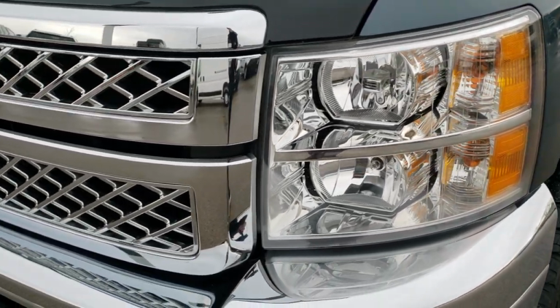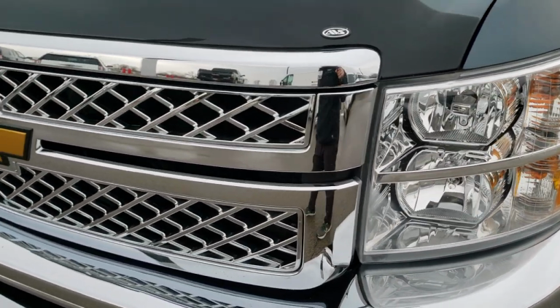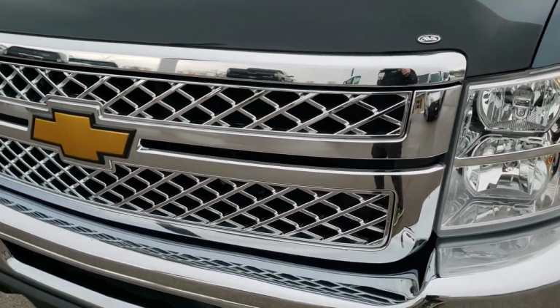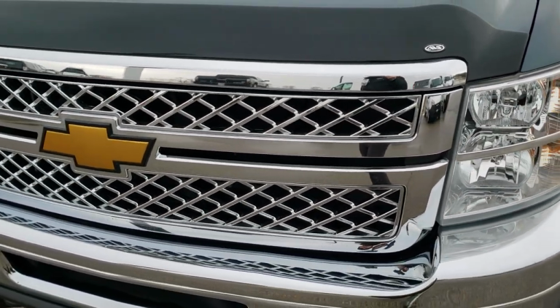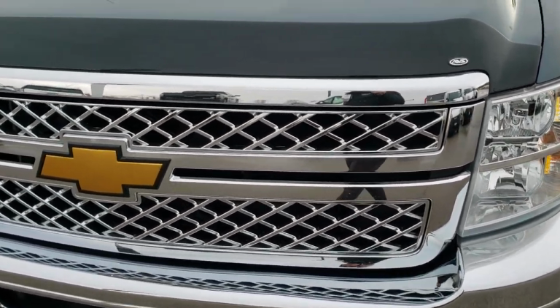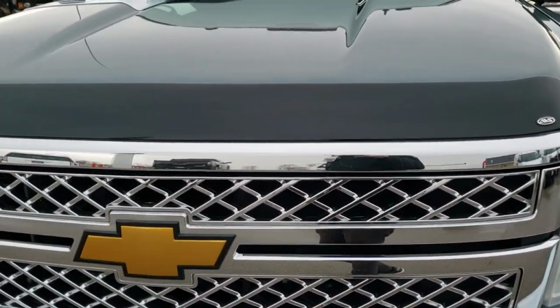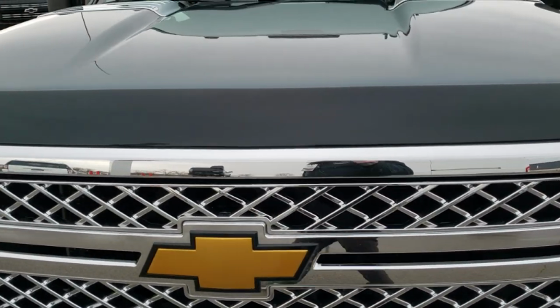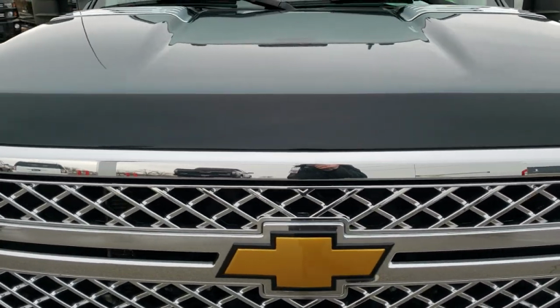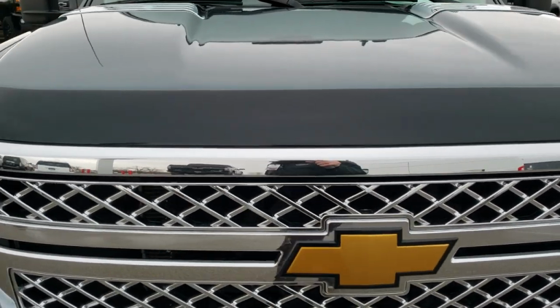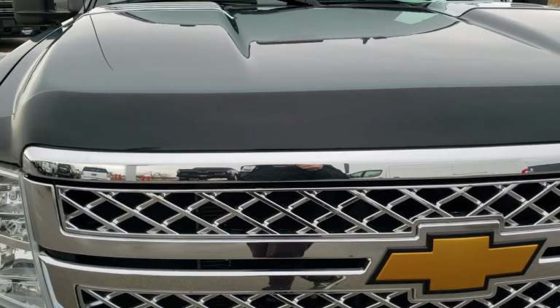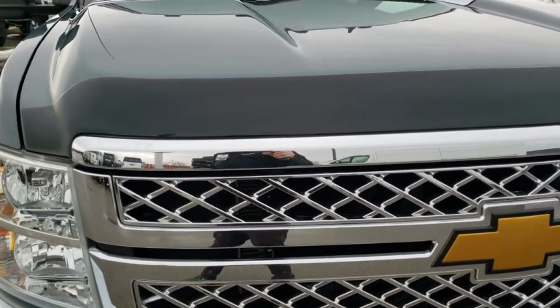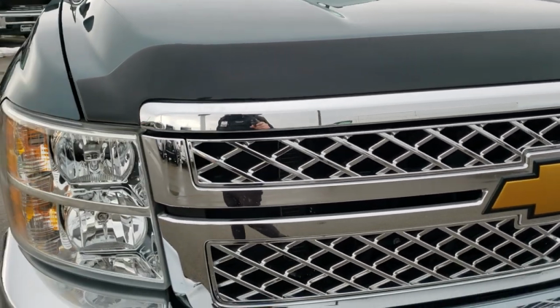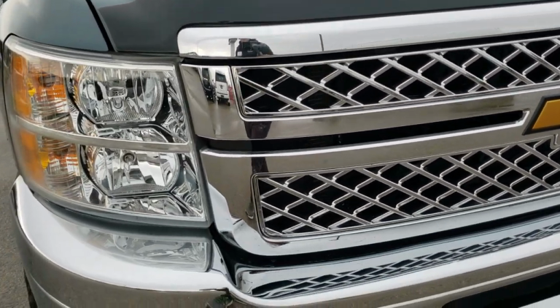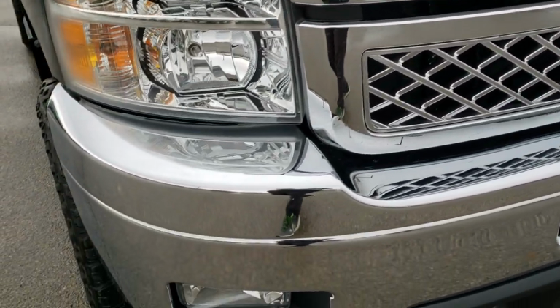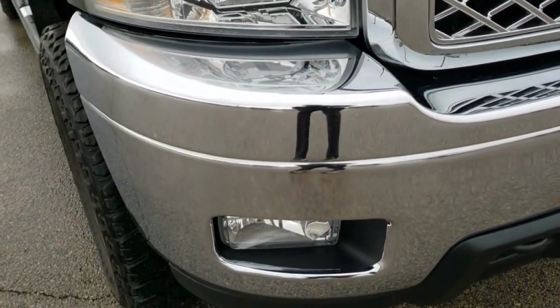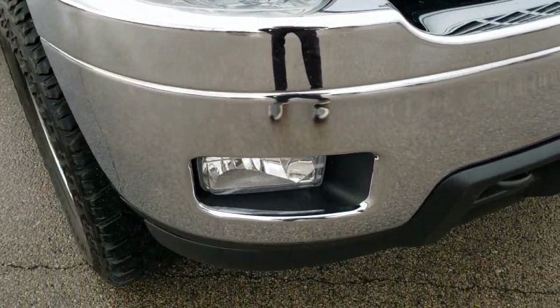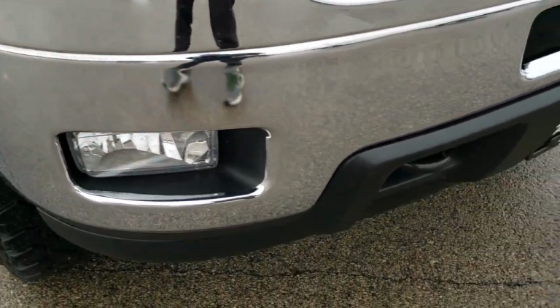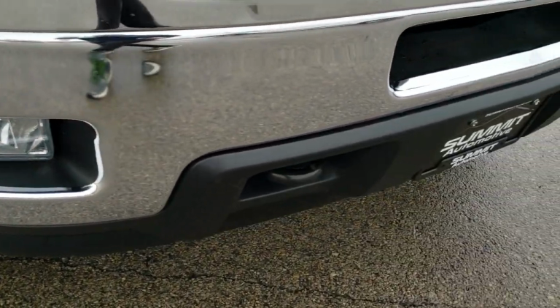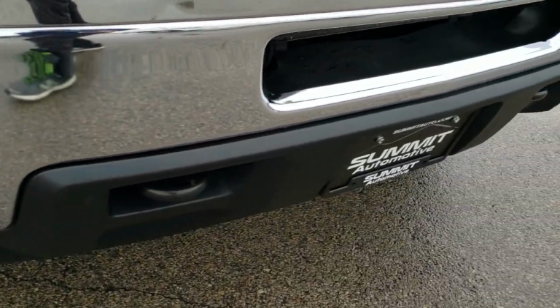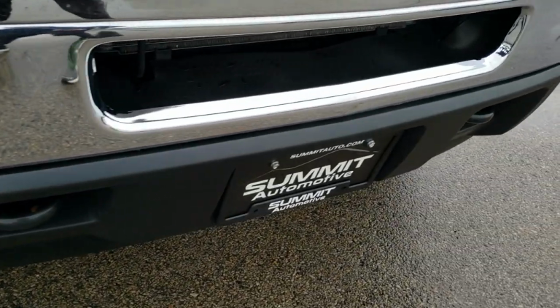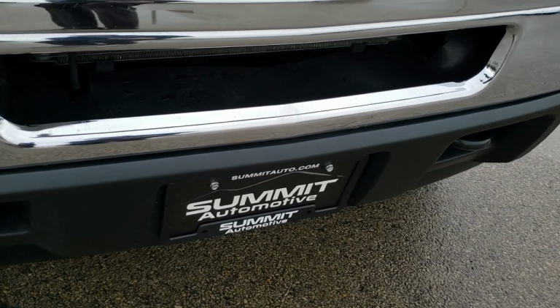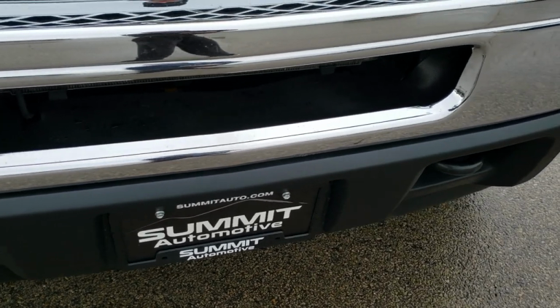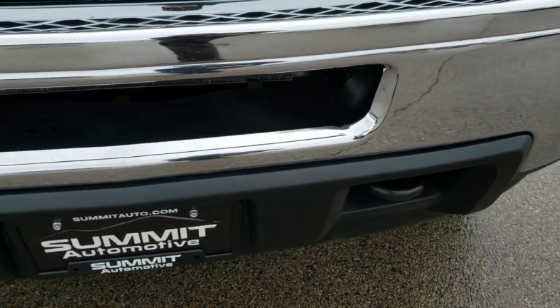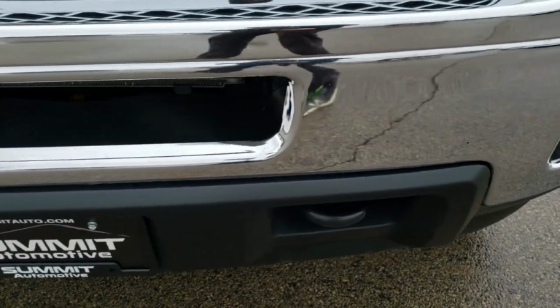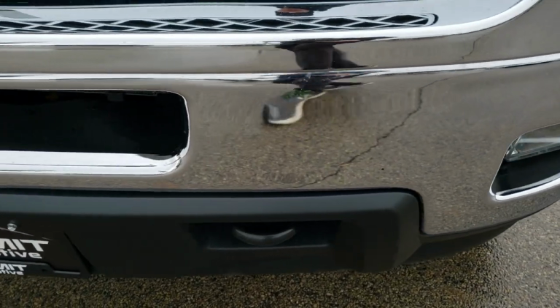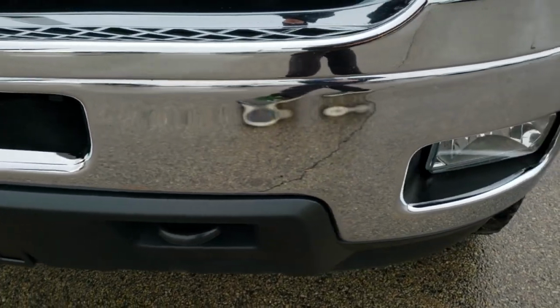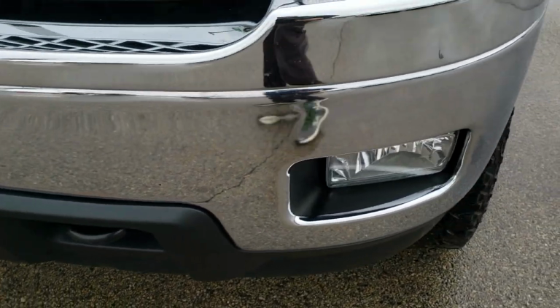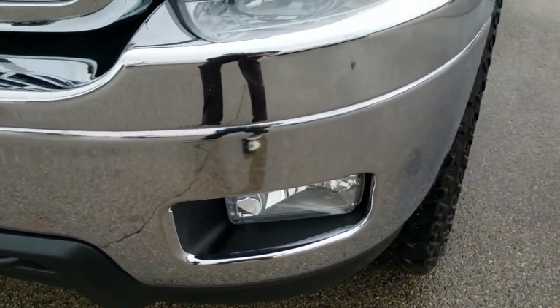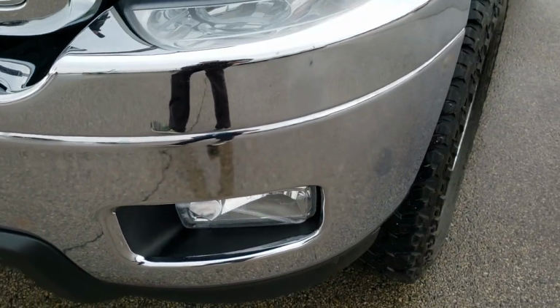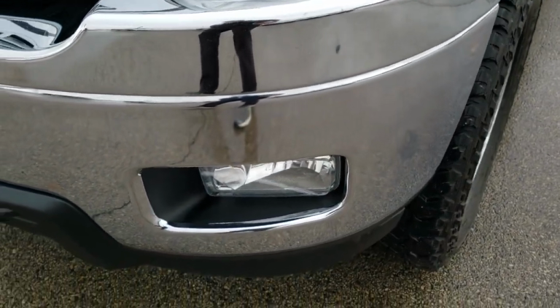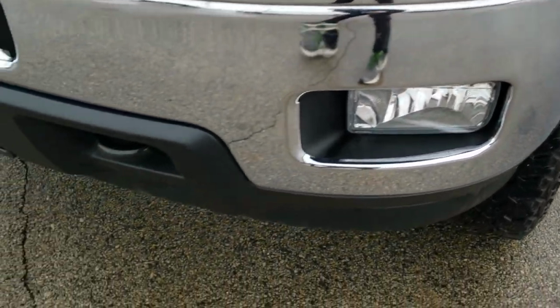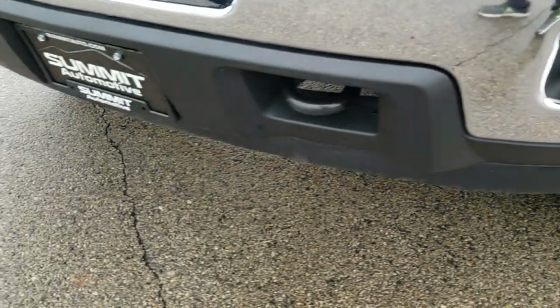Granite blue is one of my favorite colors on the Chevys. The hood is in nice condition. You get the chrome trimmed grille, the factory fog lights, and the front bumper is in really nice condition.